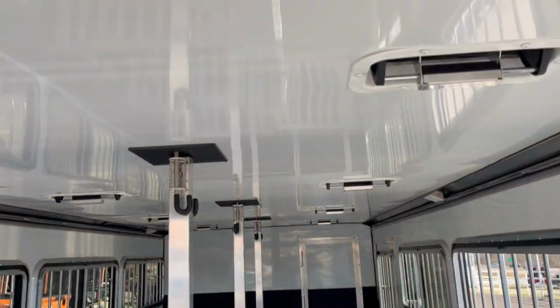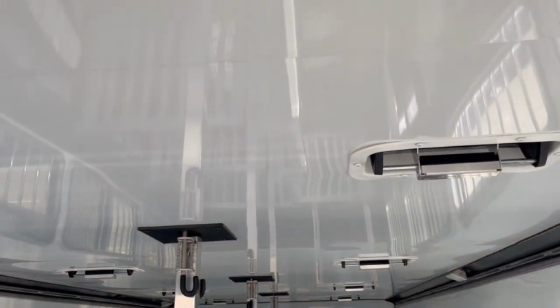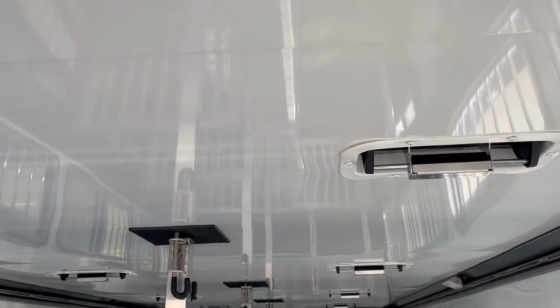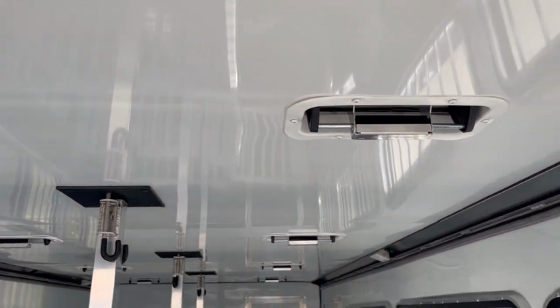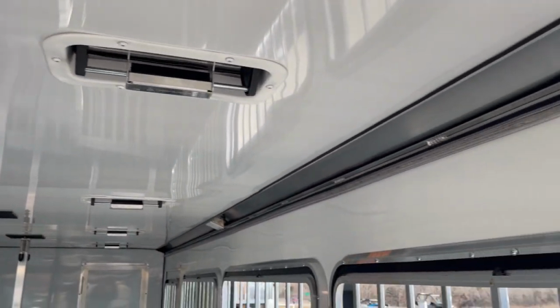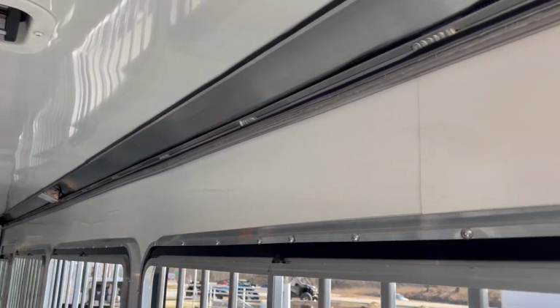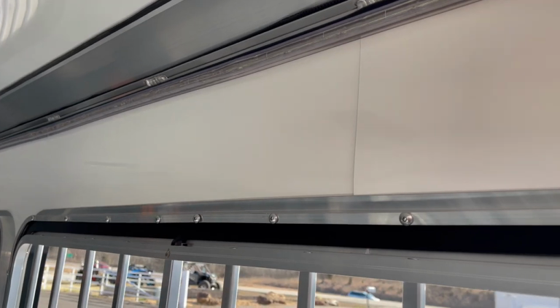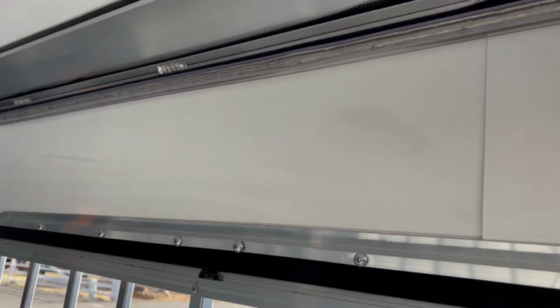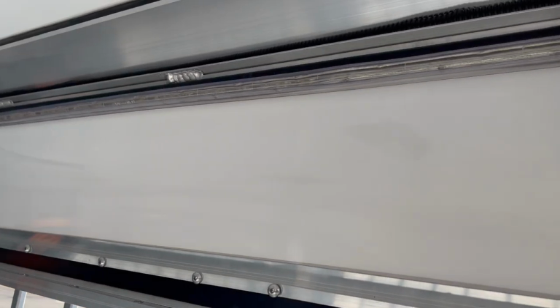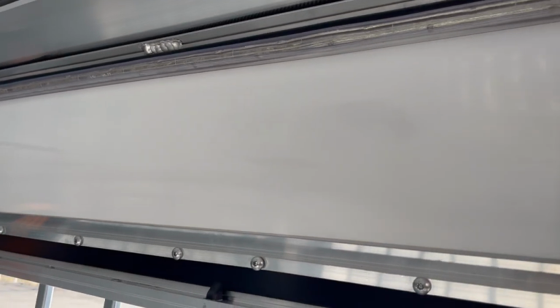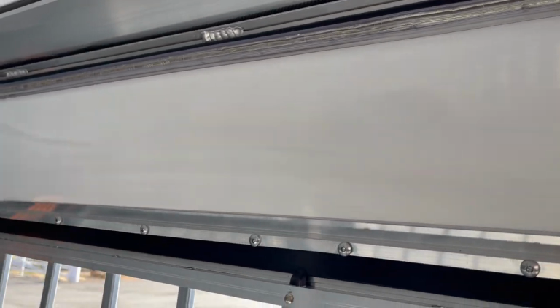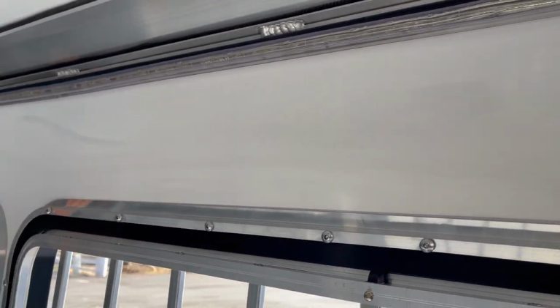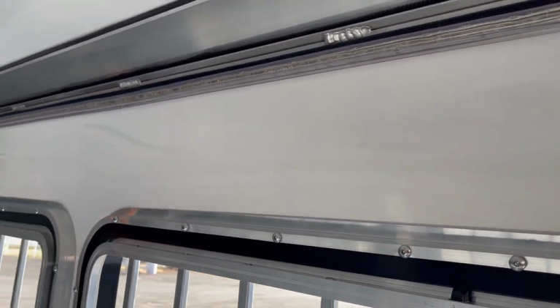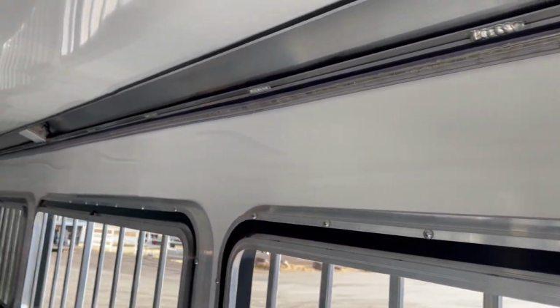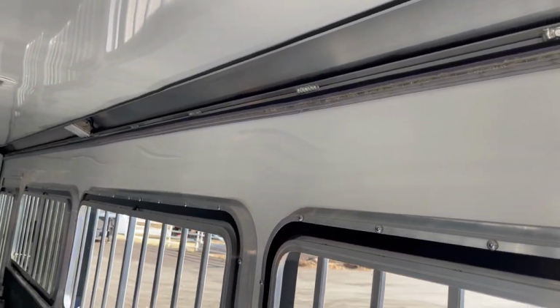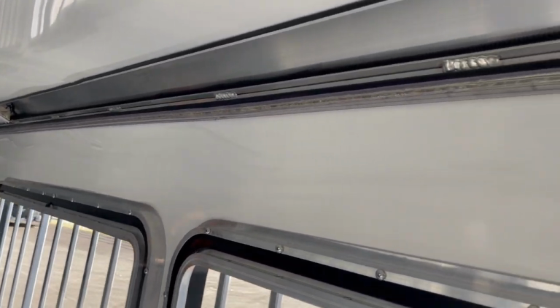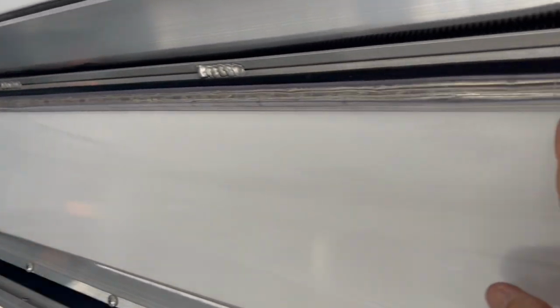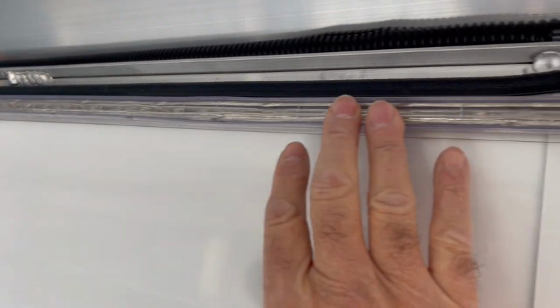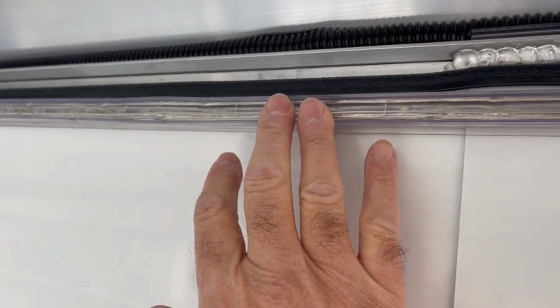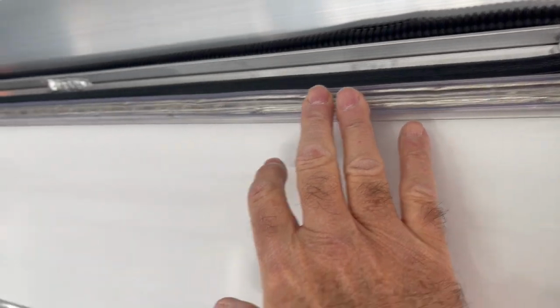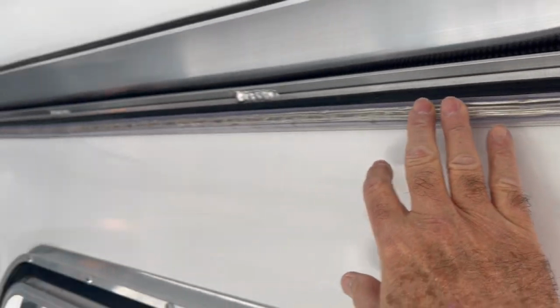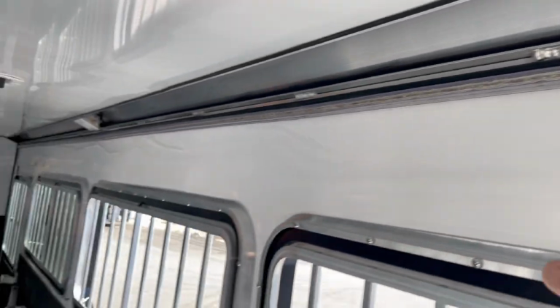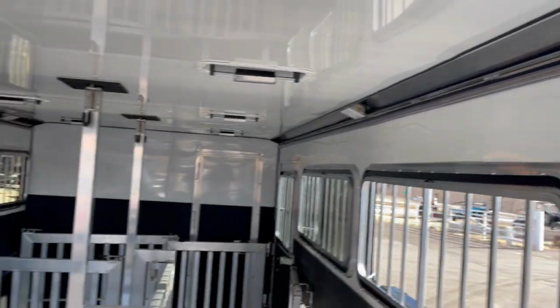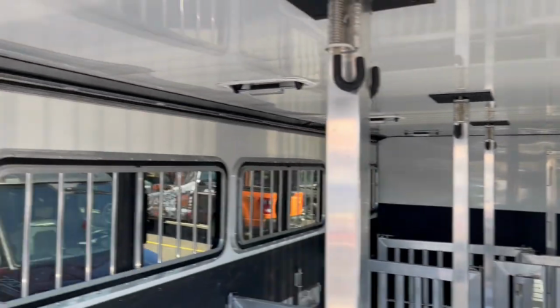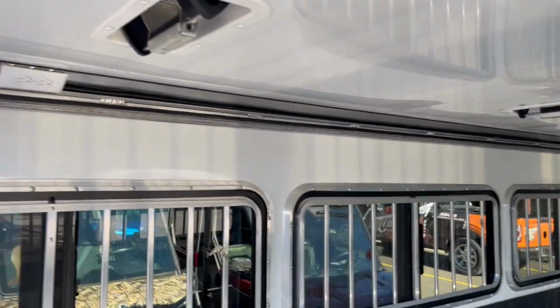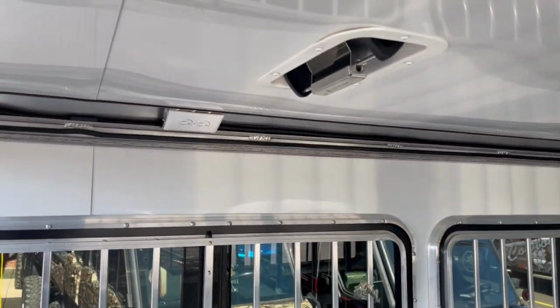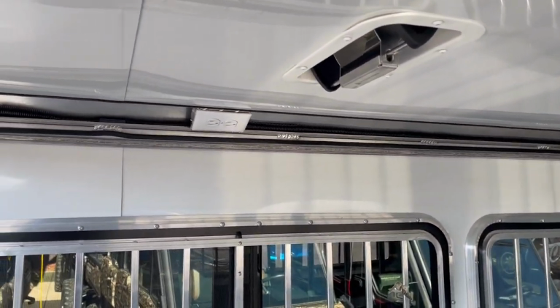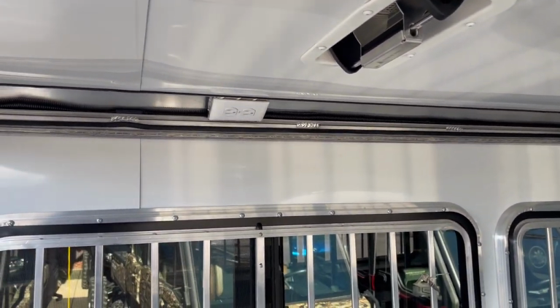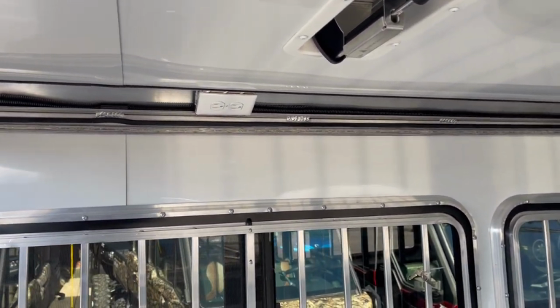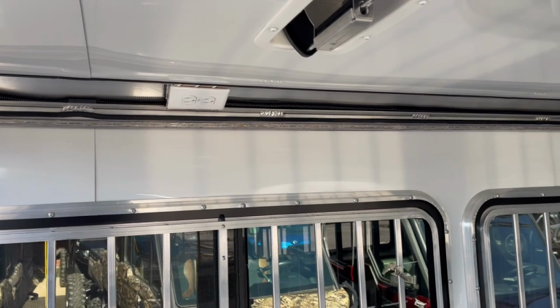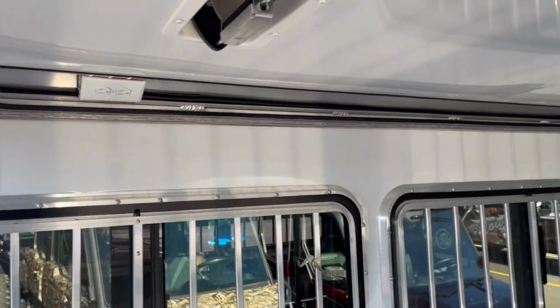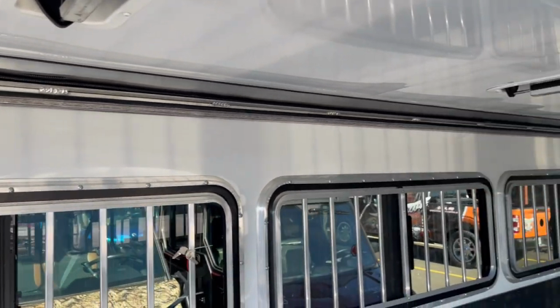Fully insulated ceiling, fully lined with insulated walls, LED light strip. Runs the length of the trailer and on this side as well. It's wired for 110.